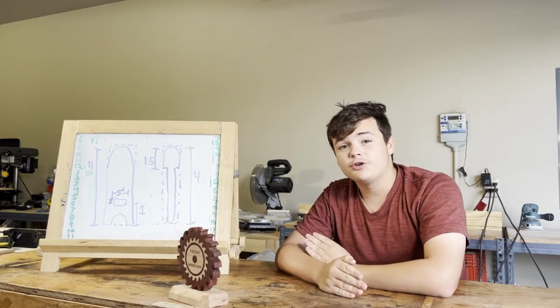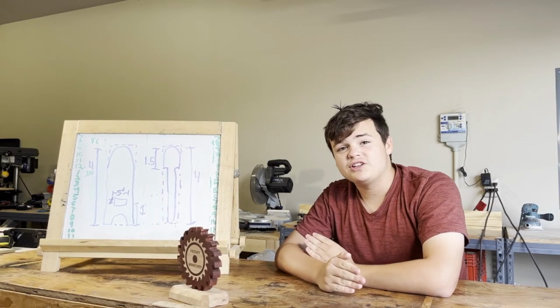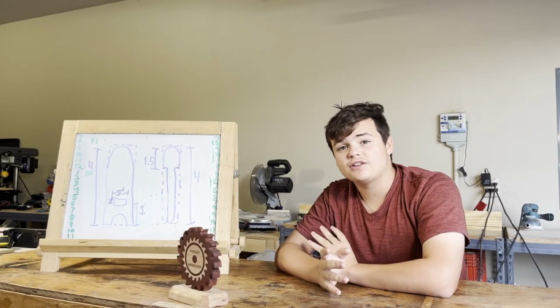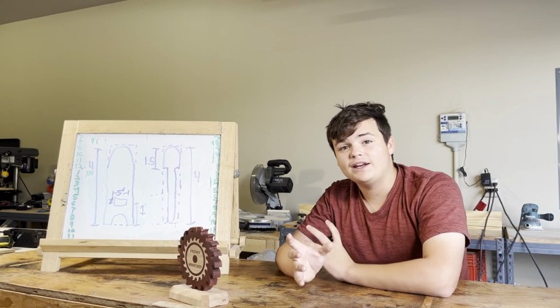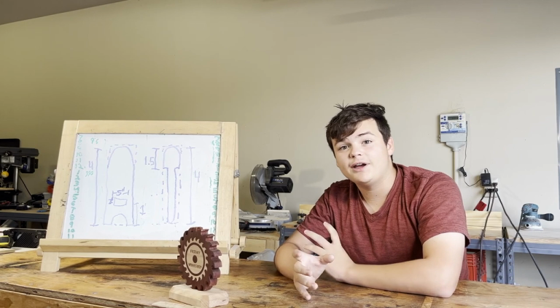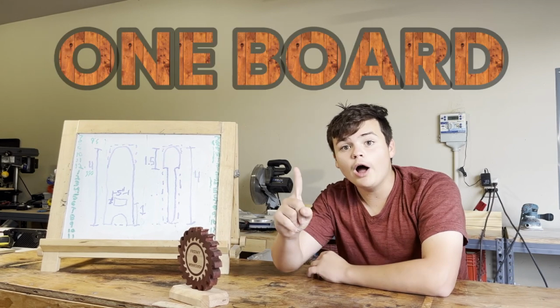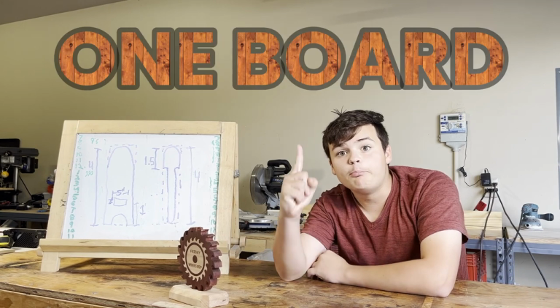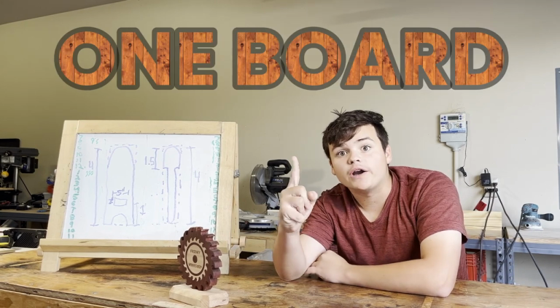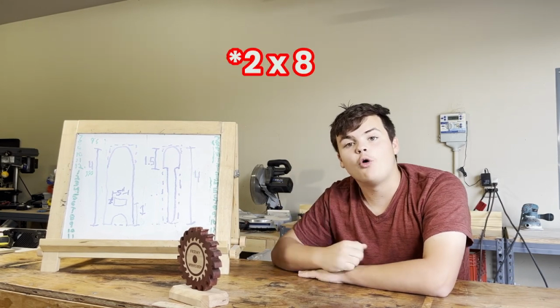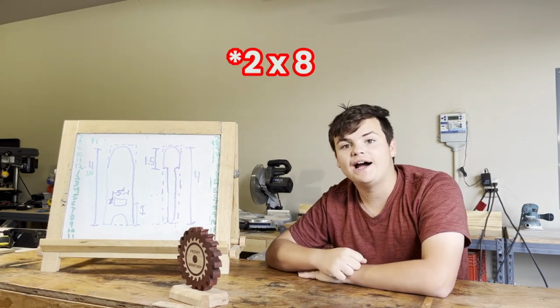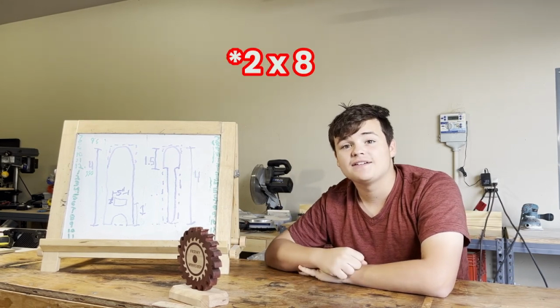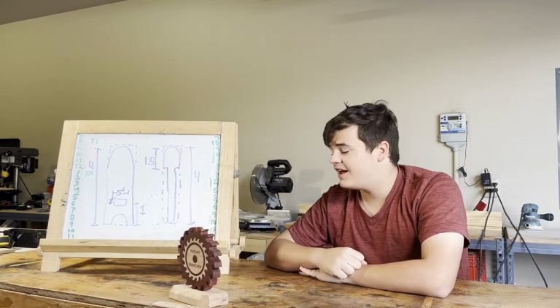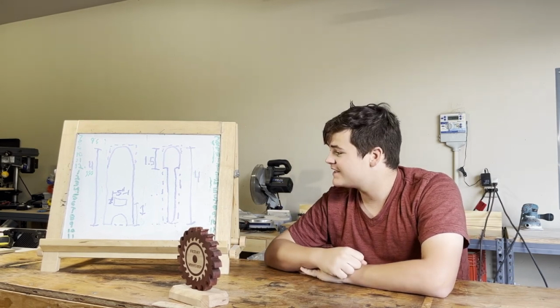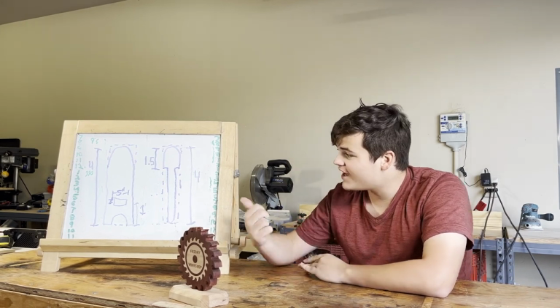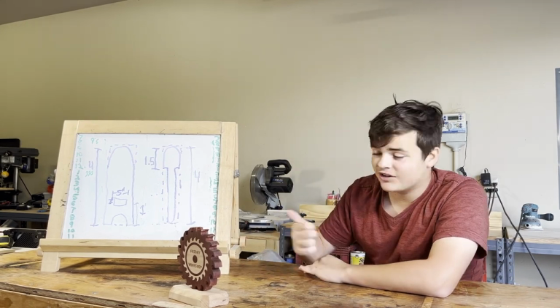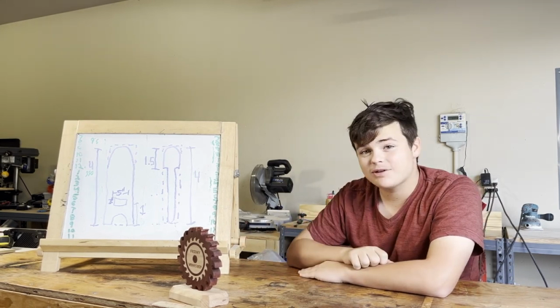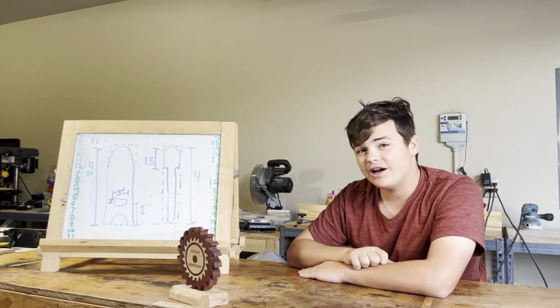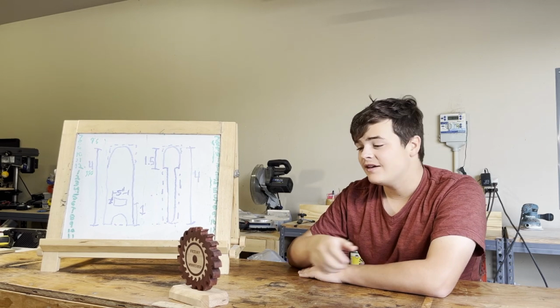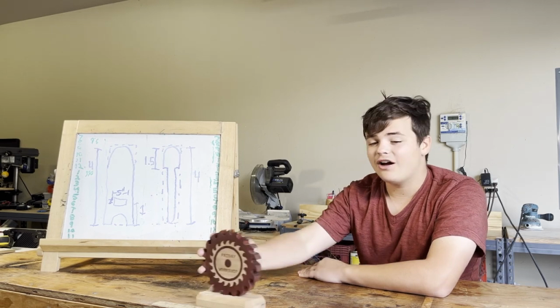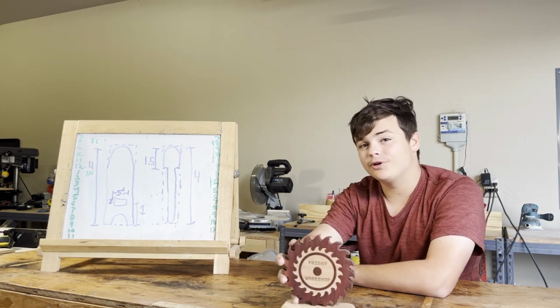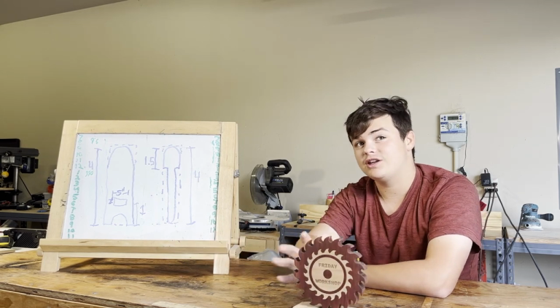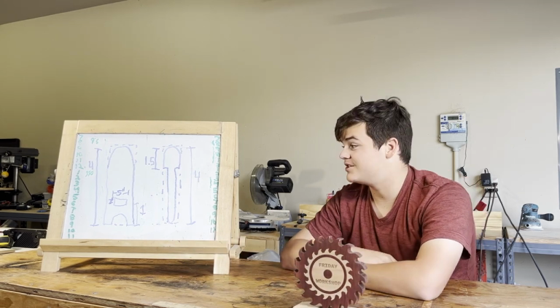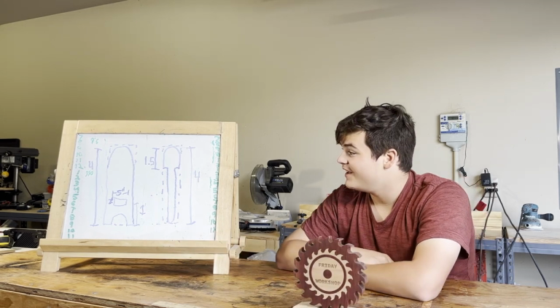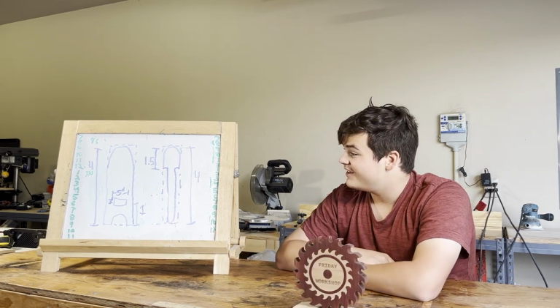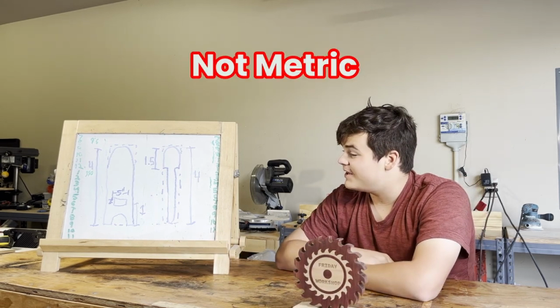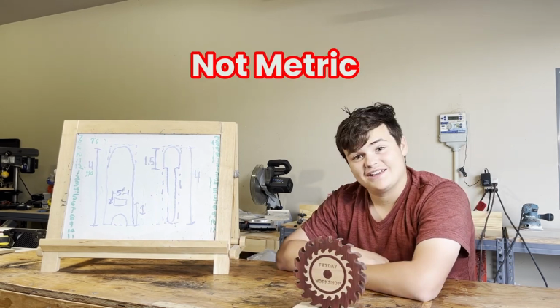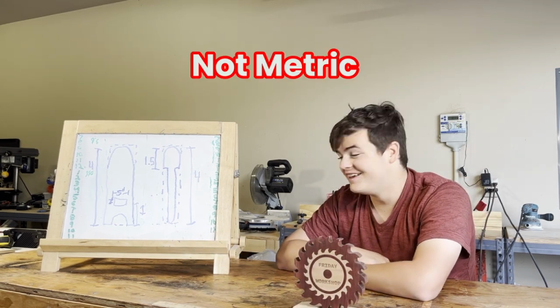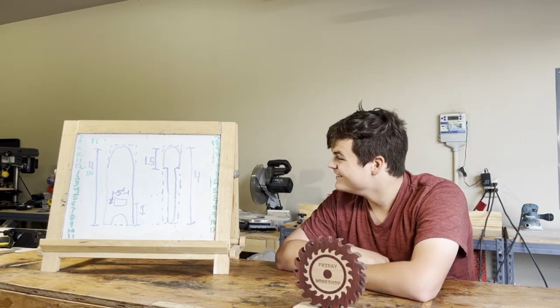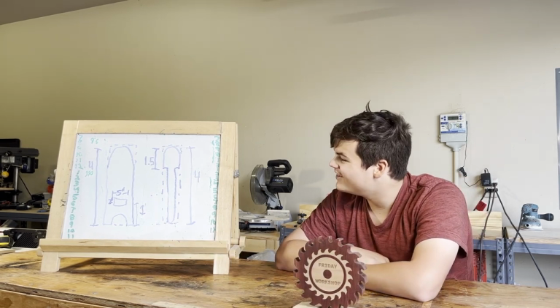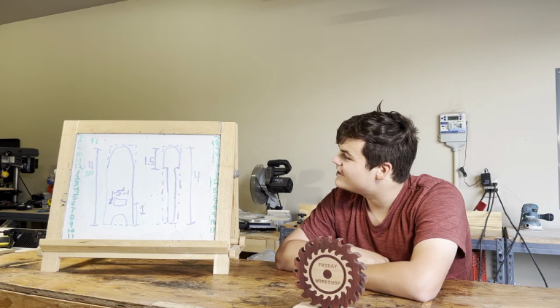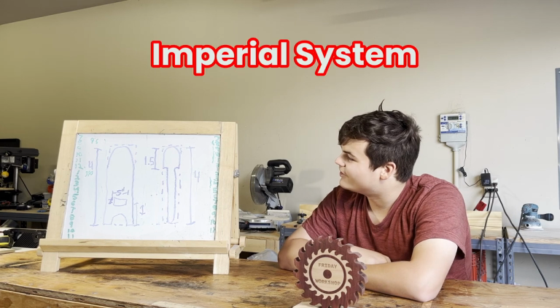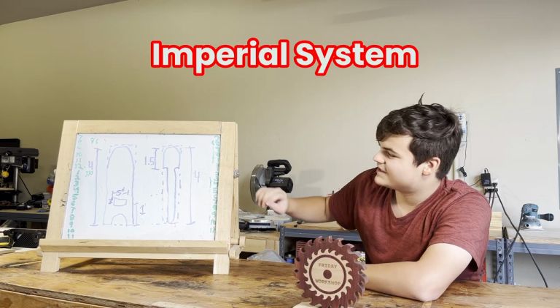If you're wondering what these chairs are made out of, they're made of one board - a four by eight. And if you can tell right here, the numbers look a bit odd. They aren't what we're usually used to - they're not in metric, they're in the Imperial system.